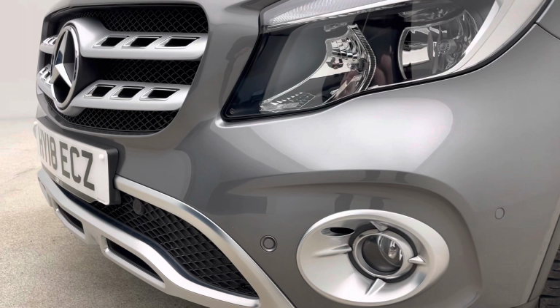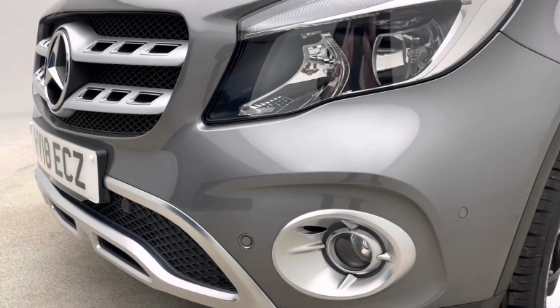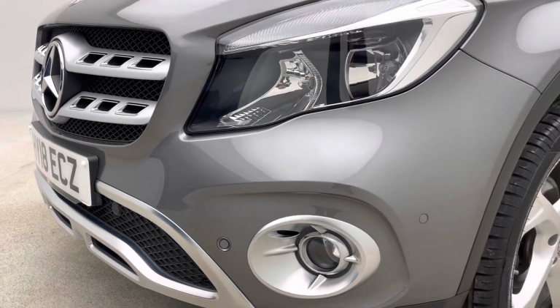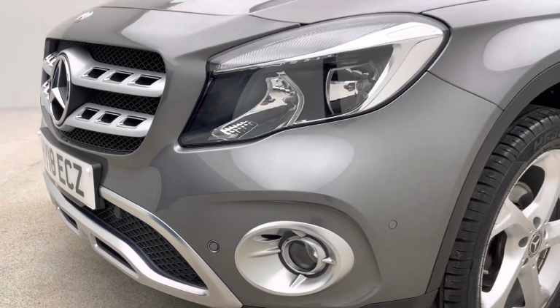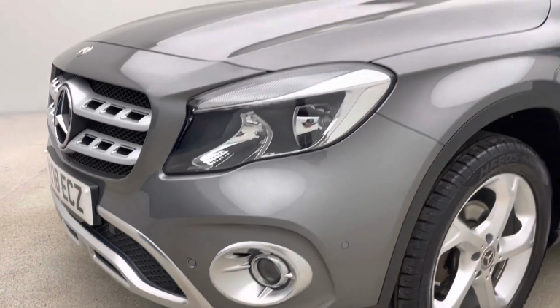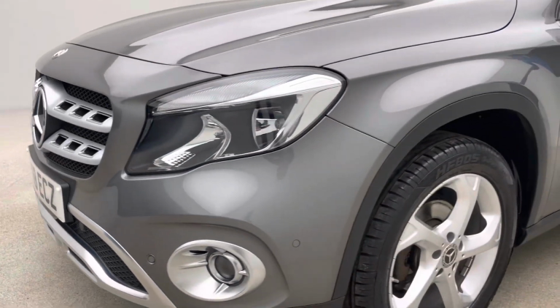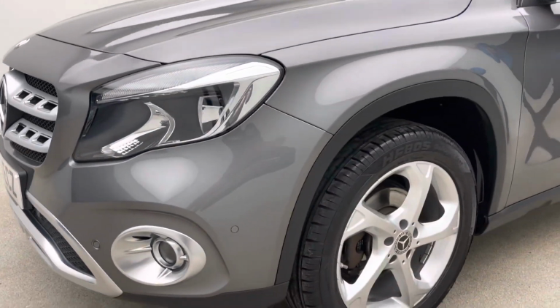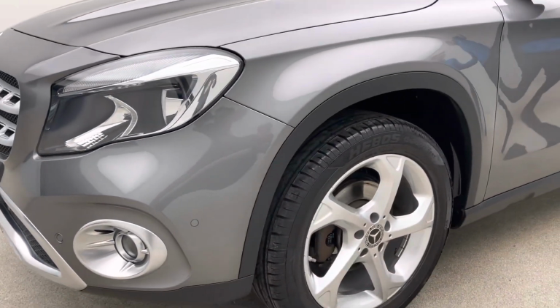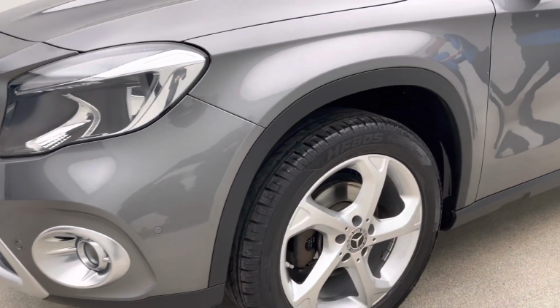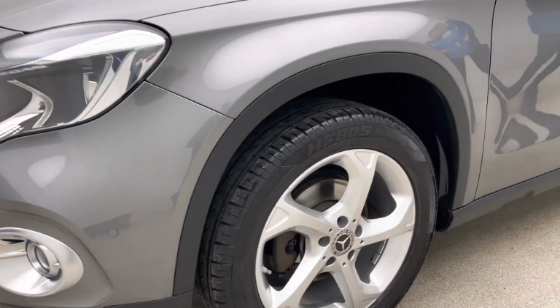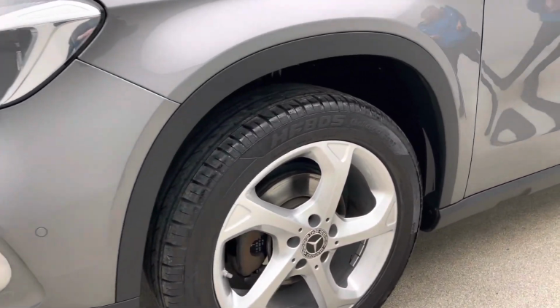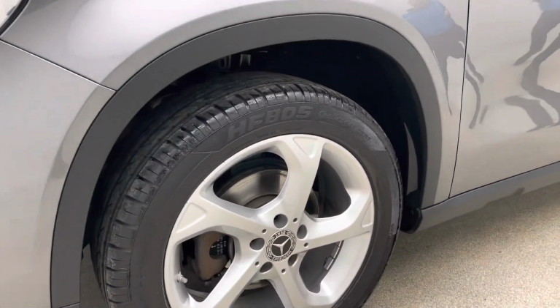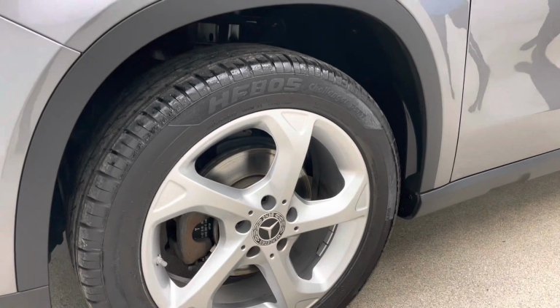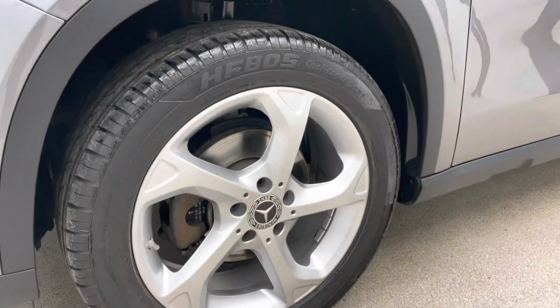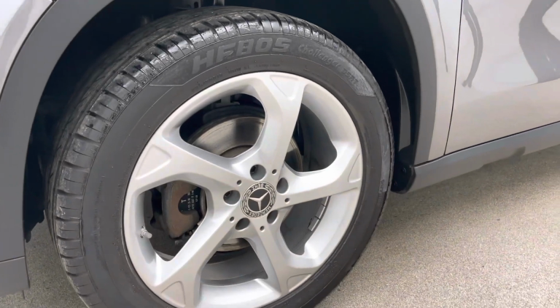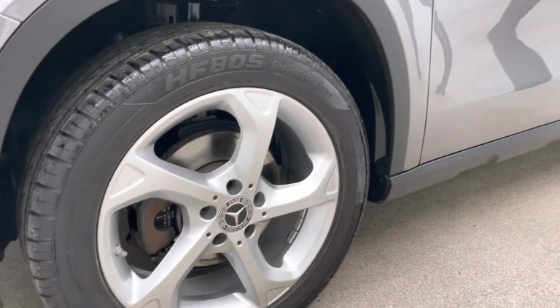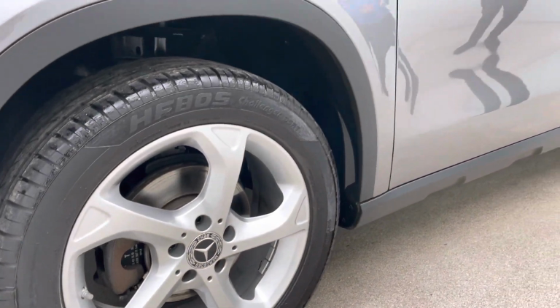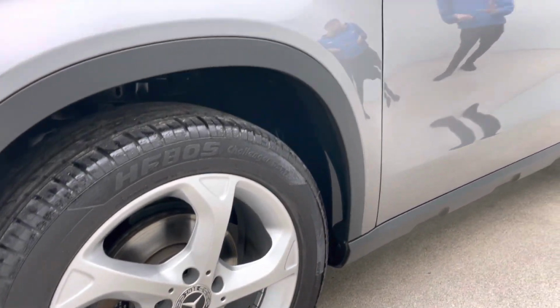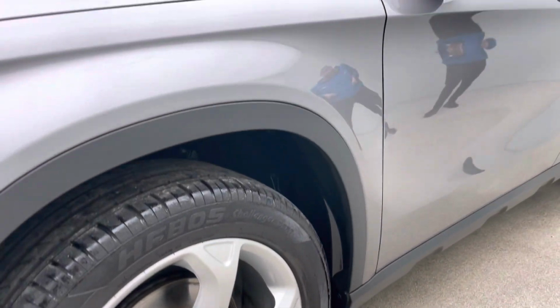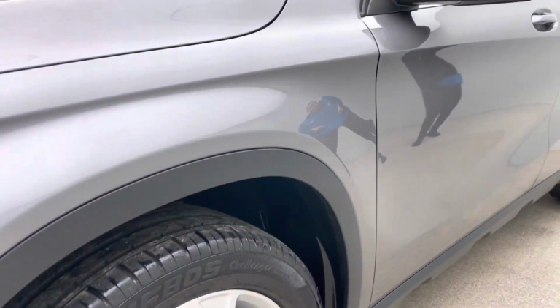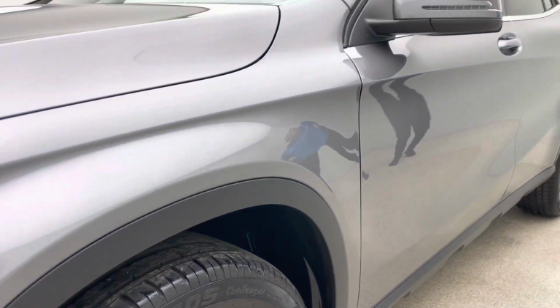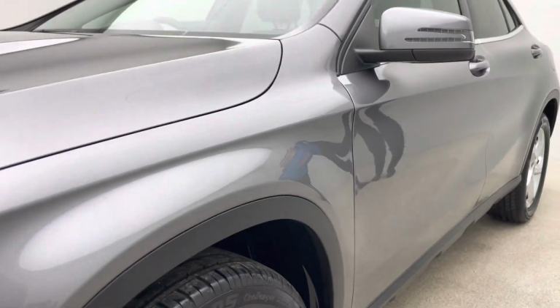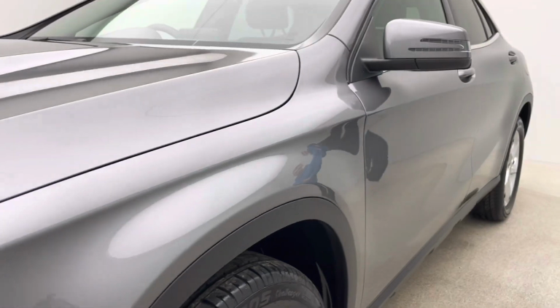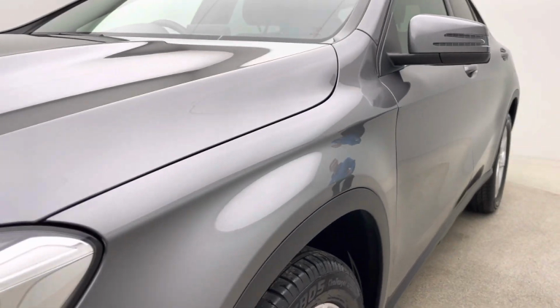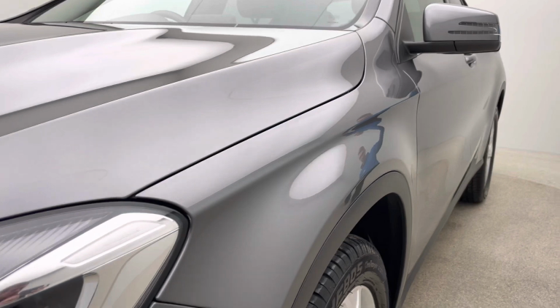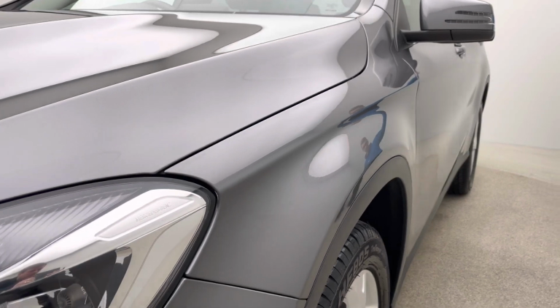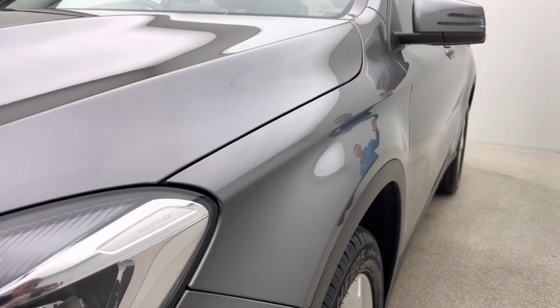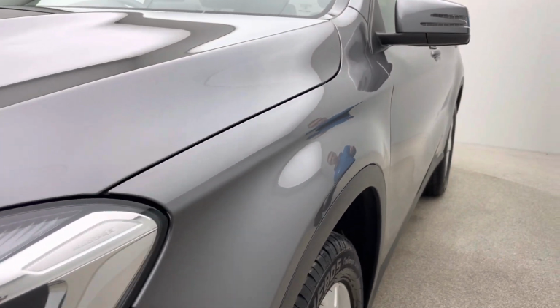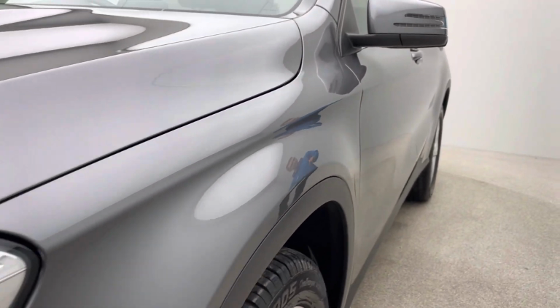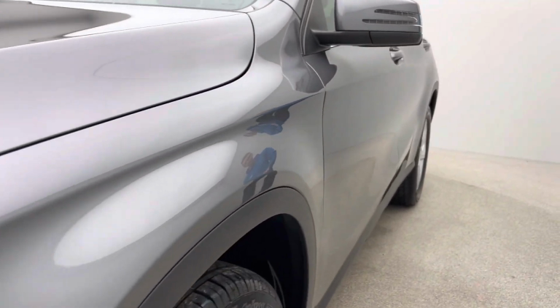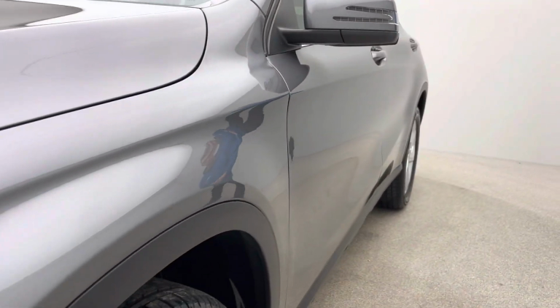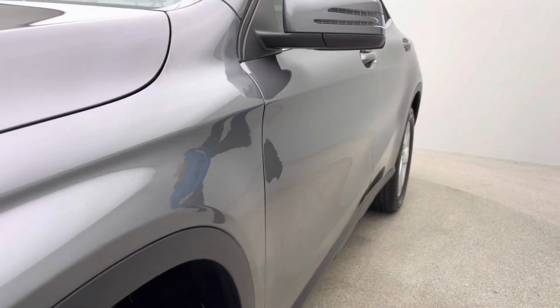I'll show you some other features inside the car in a second when we get there, but a little bit more about the outside for now. As you can see it's finished in grey, with 18-inch sport wheels, and the bodywork itself, the wheels, and also the interior are free of any dents, scratches or scuffs.